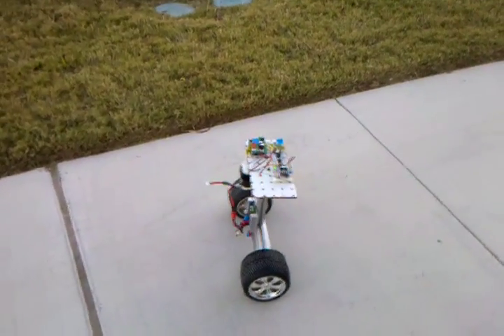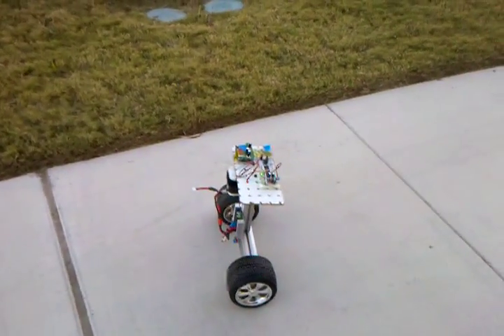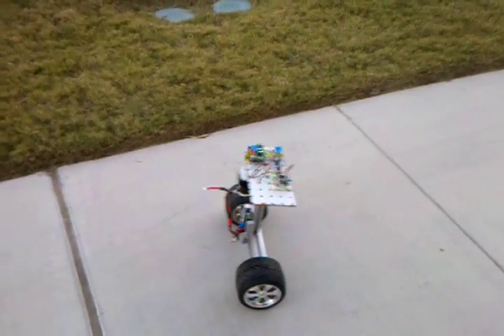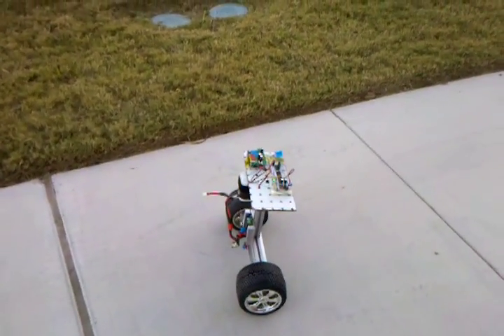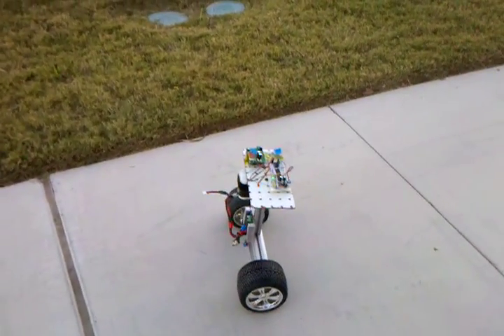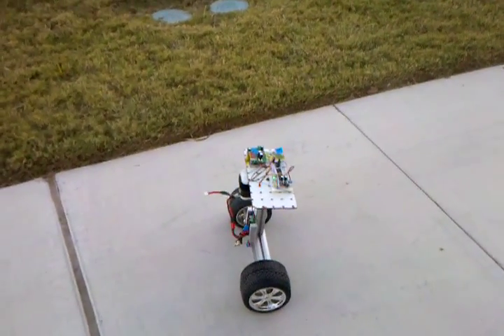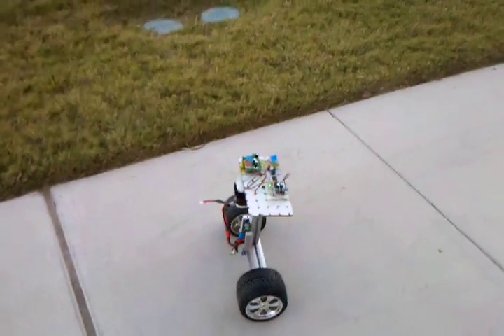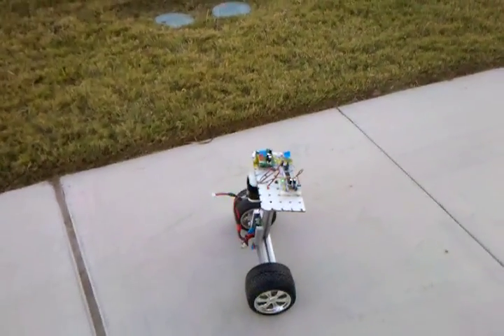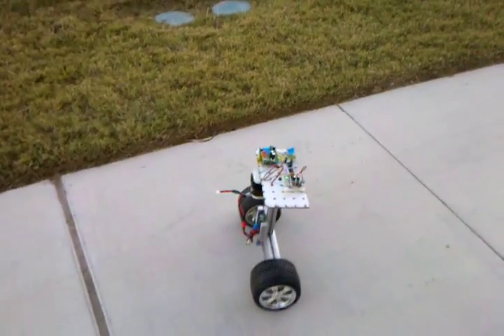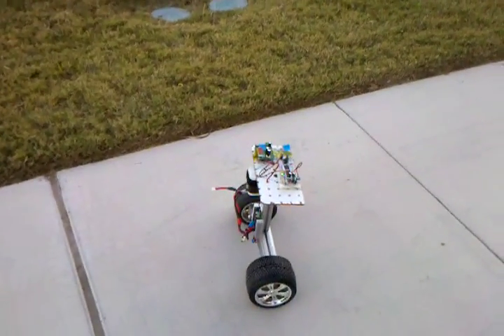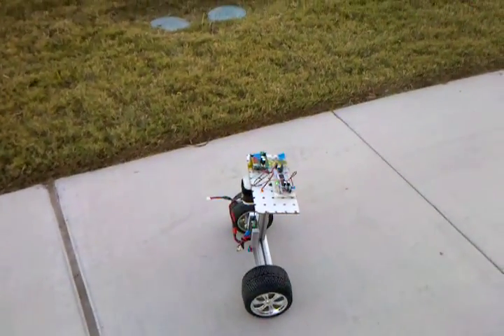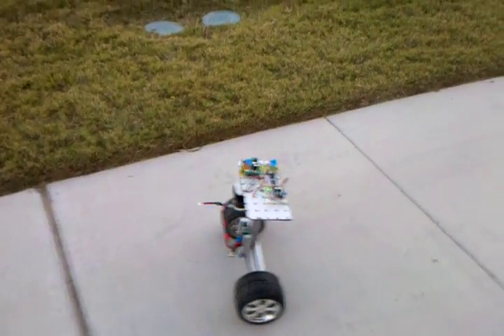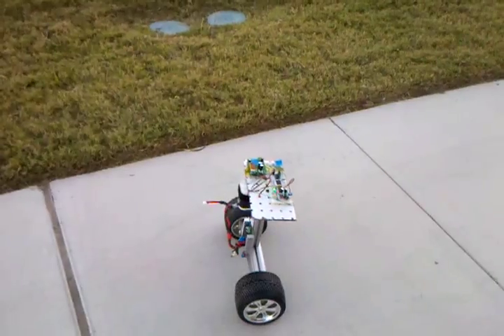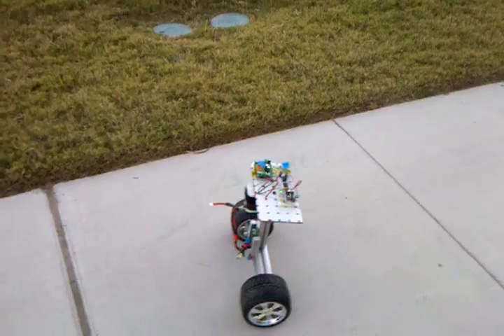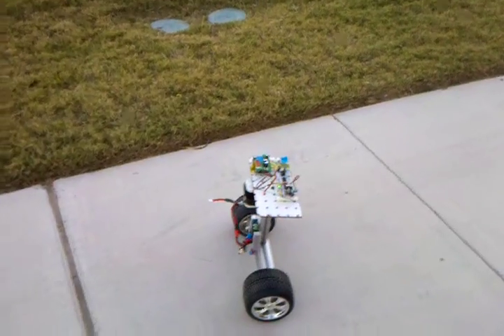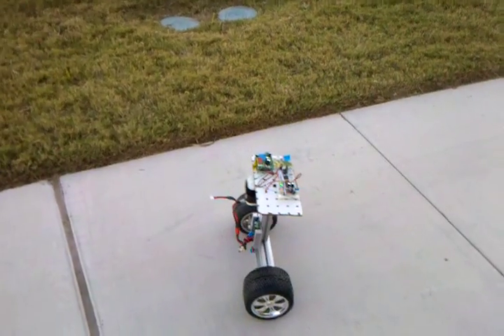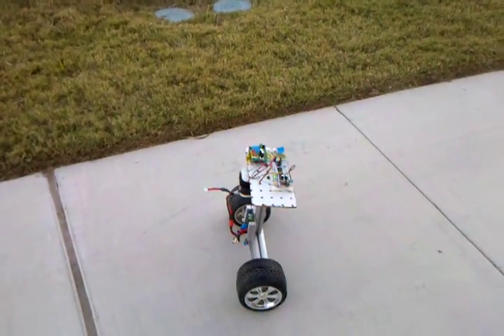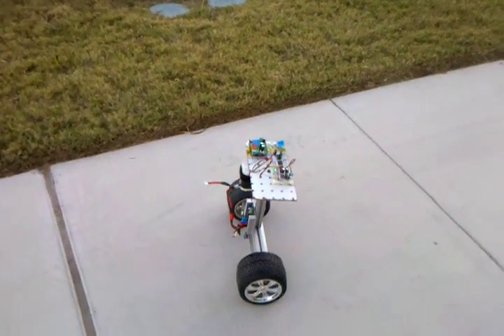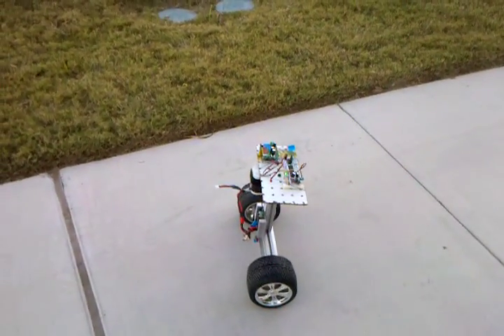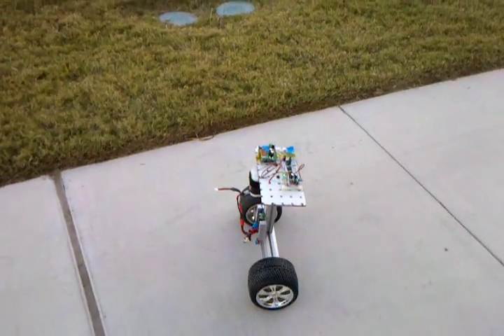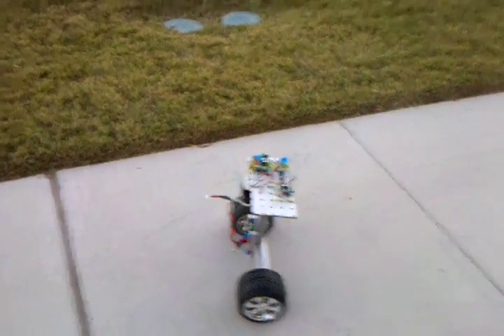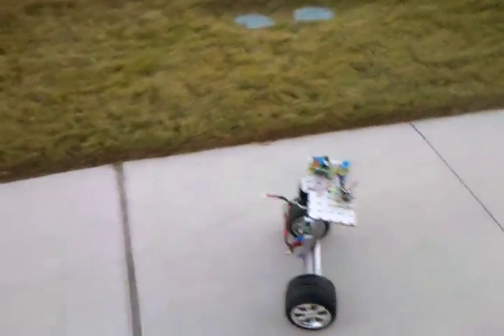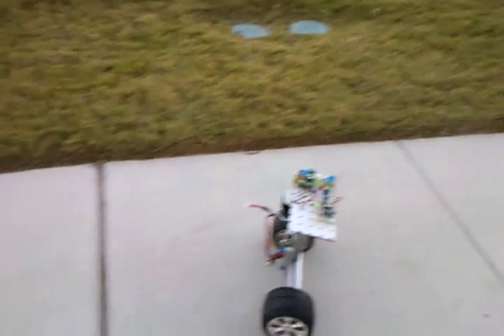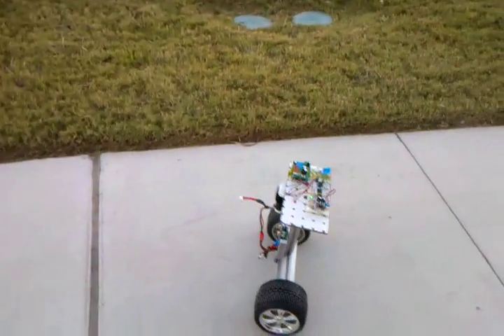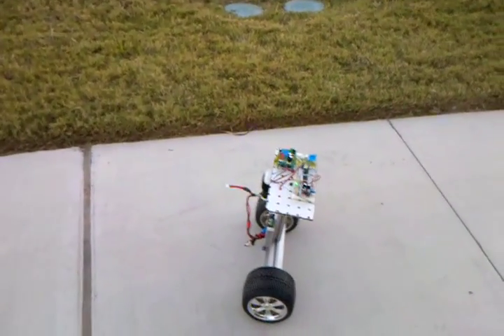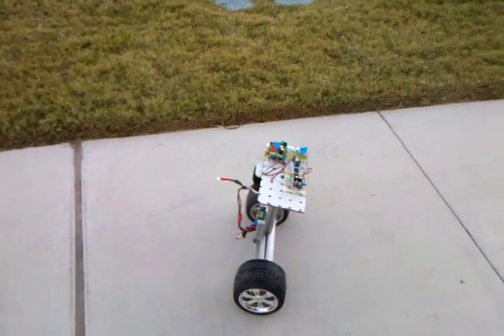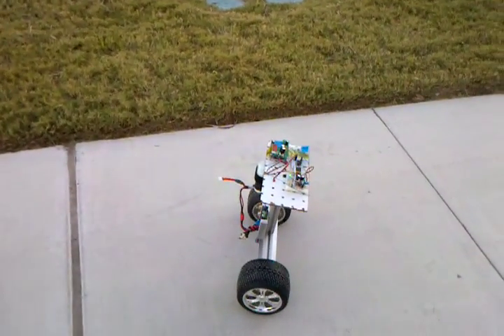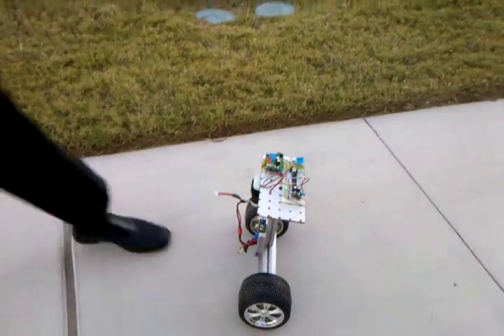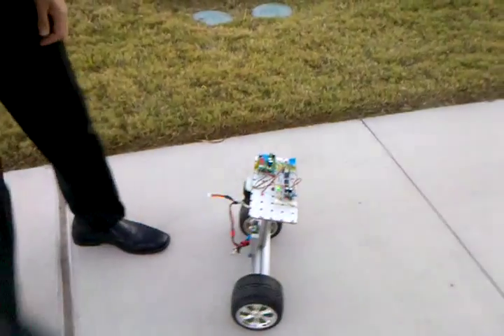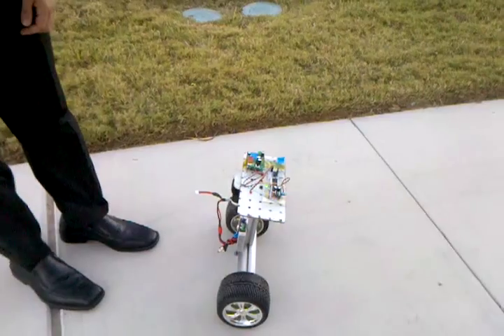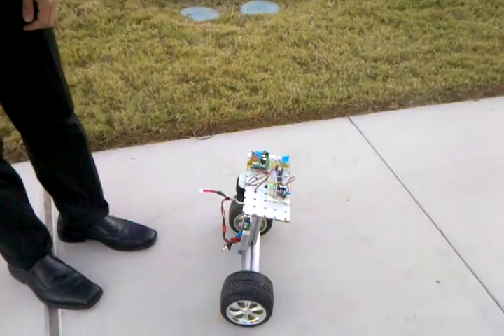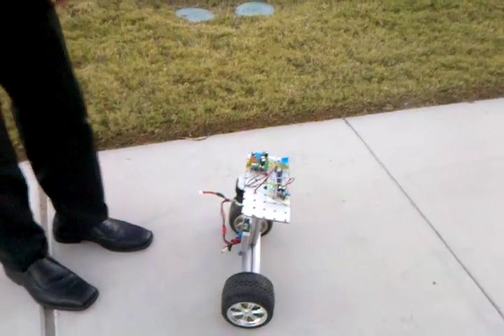Hello, and we're here at the University of Texas at Brownsville, and we have Heriberto Reynoso showing off his robot. Here we have robot number nine.